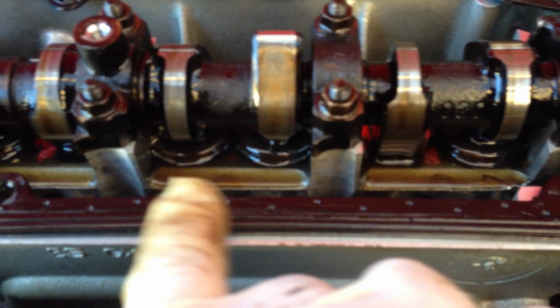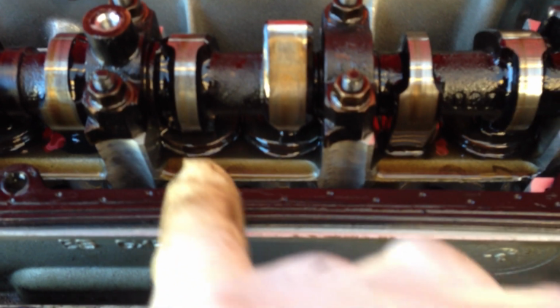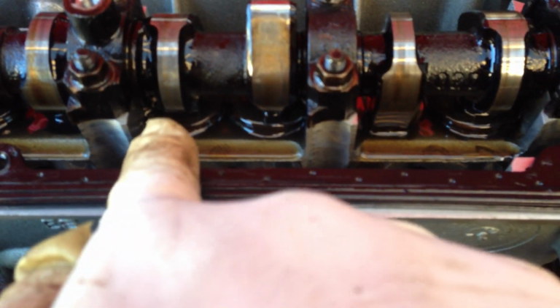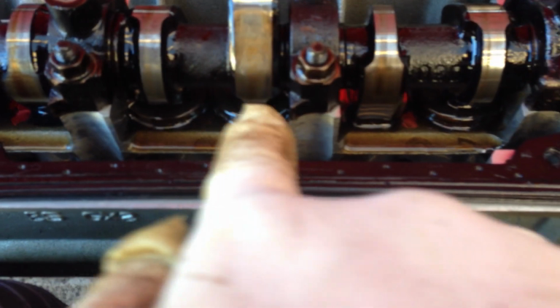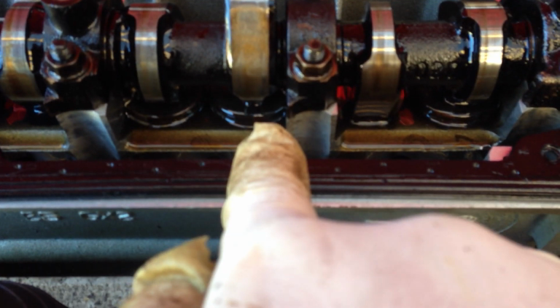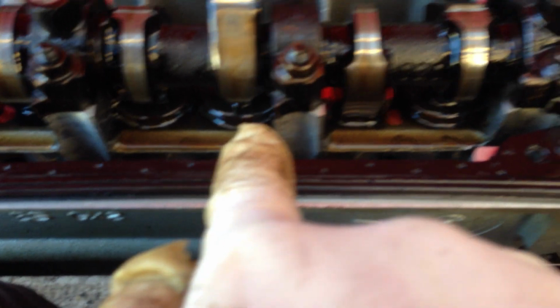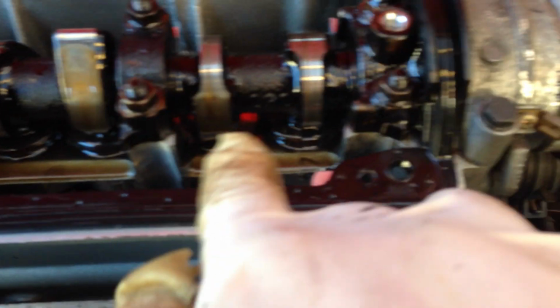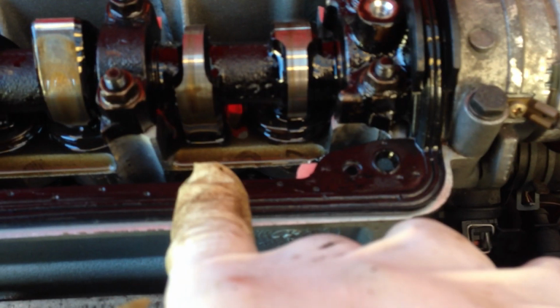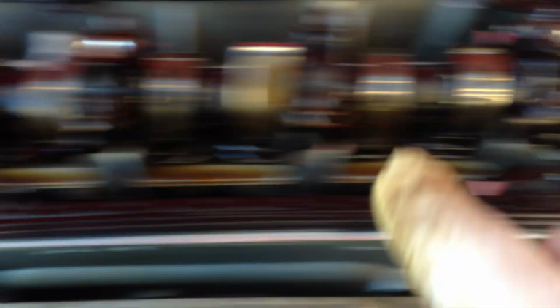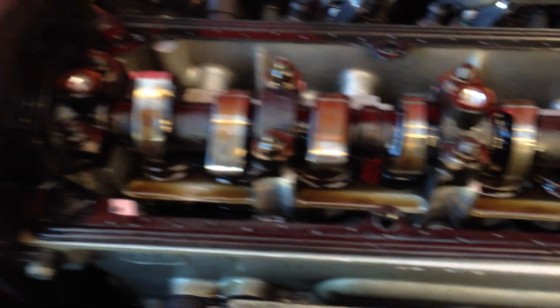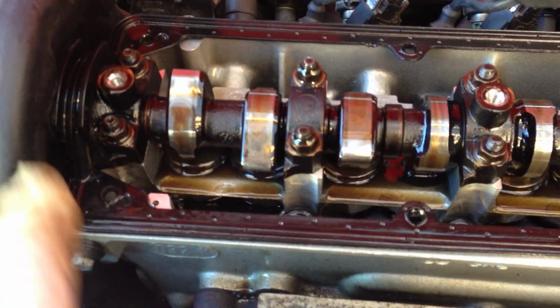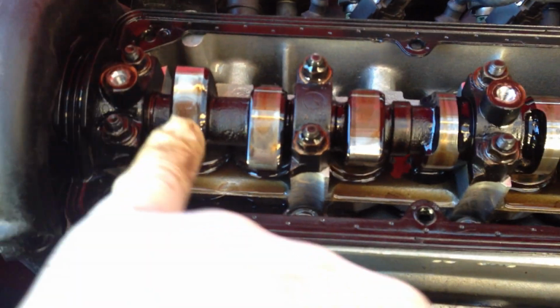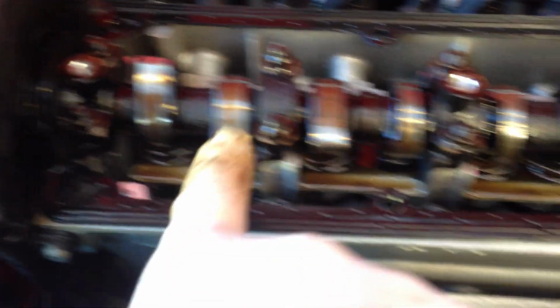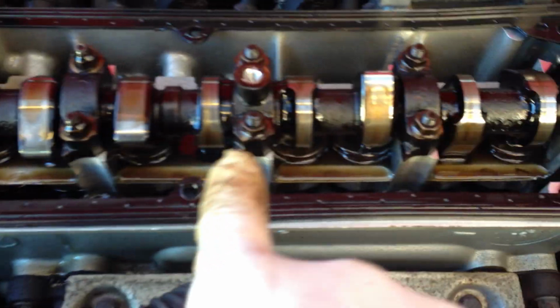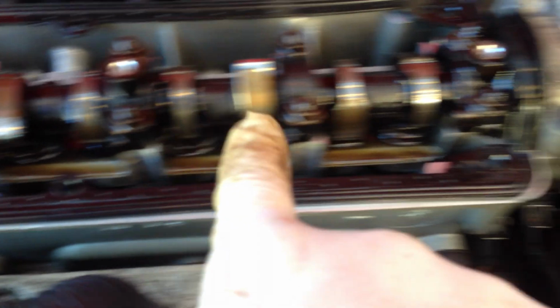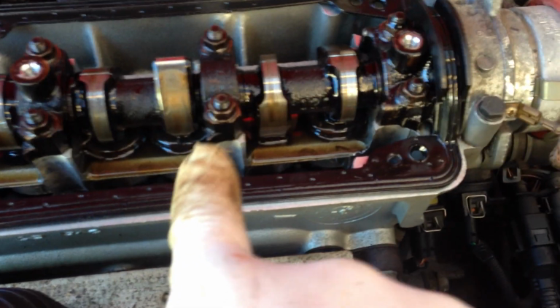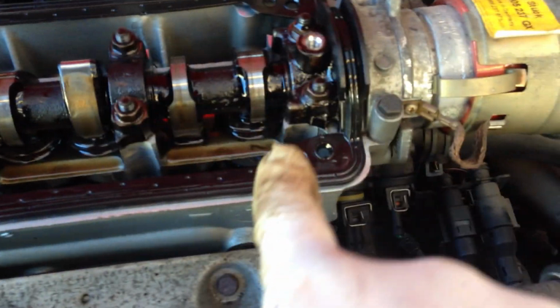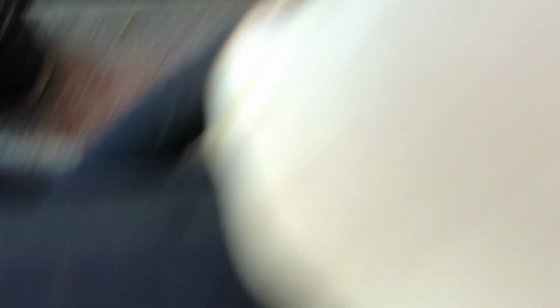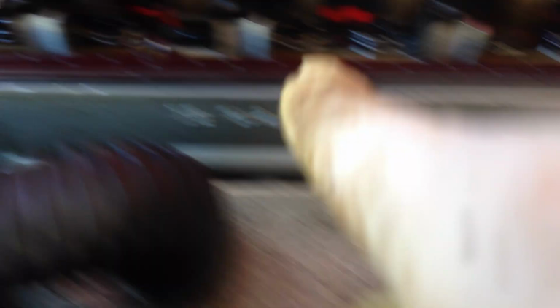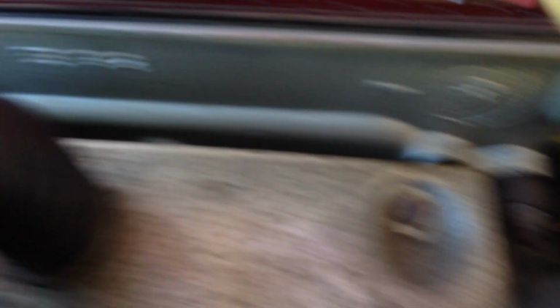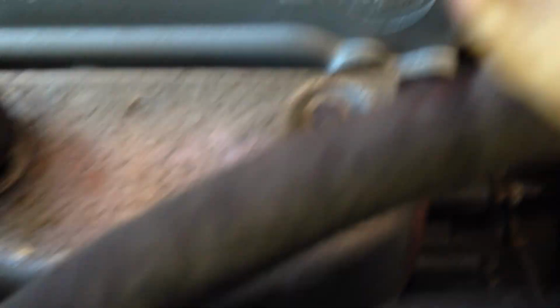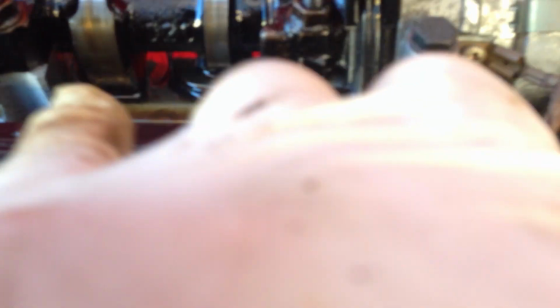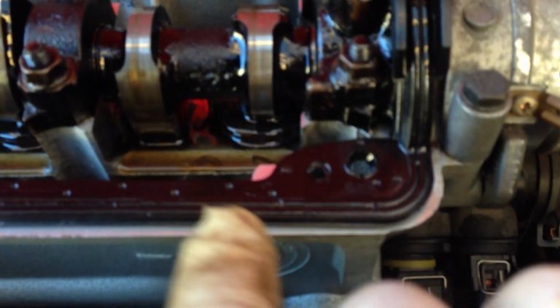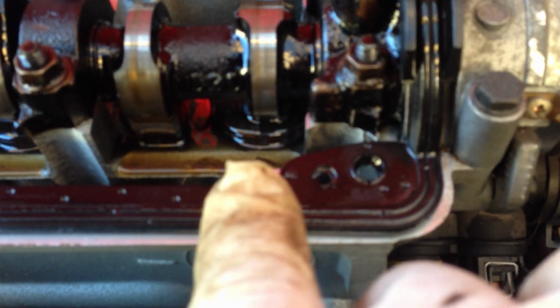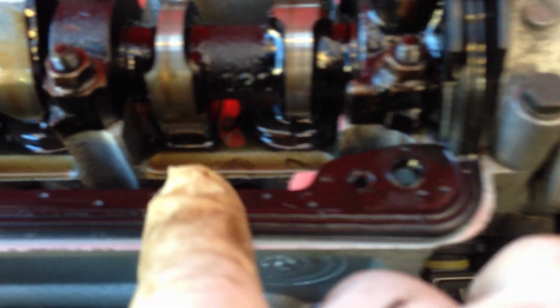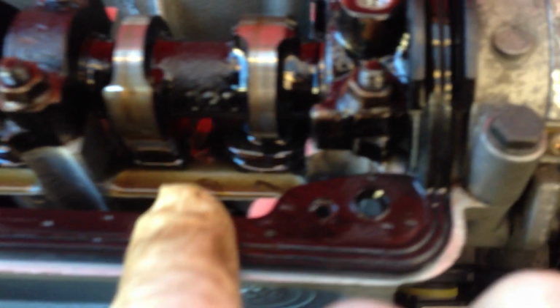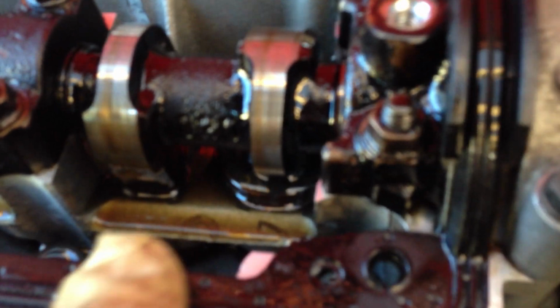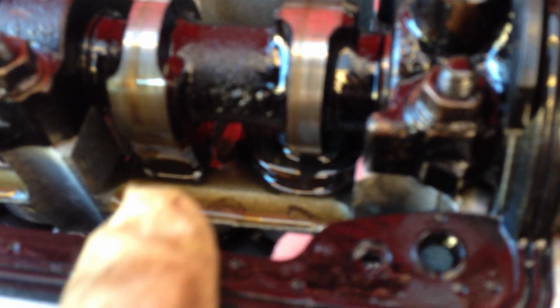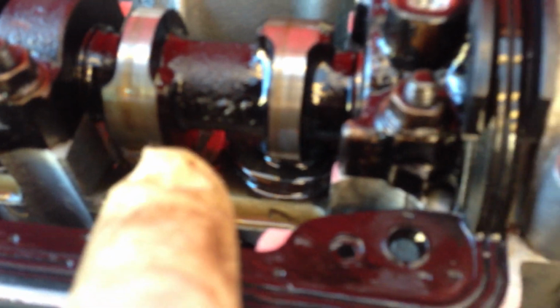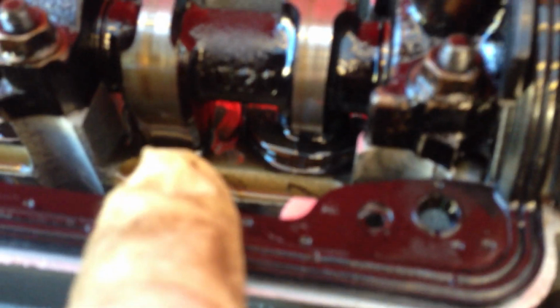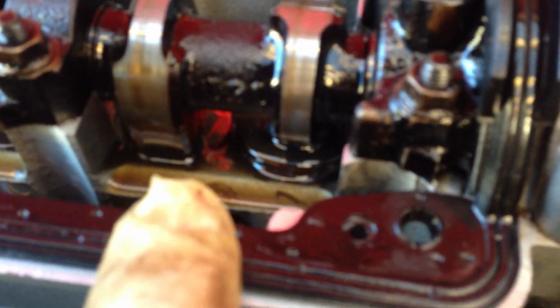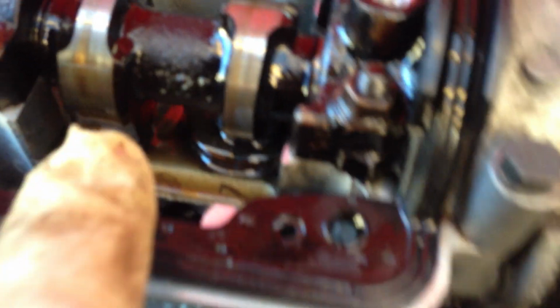Each one of these — that's the intake valve, that's the exhaust valve. Each cylinder has one. It's a four-cylinder engine: one, two, three, four.